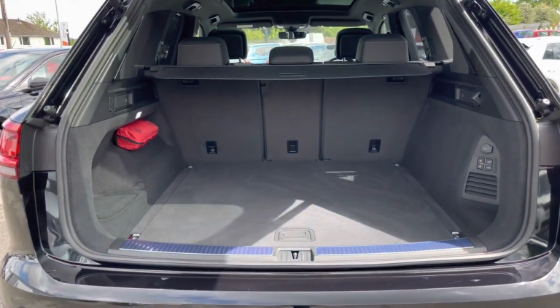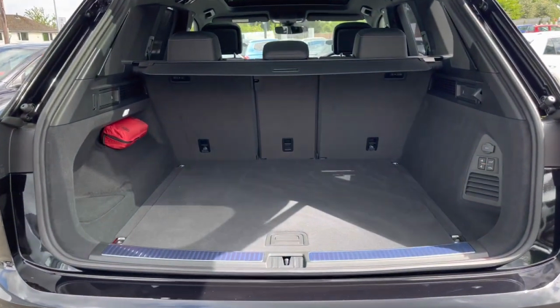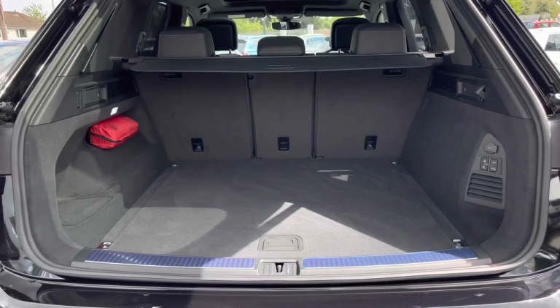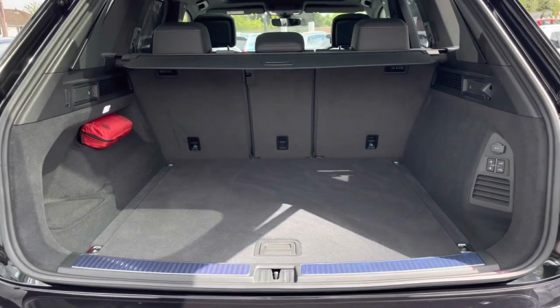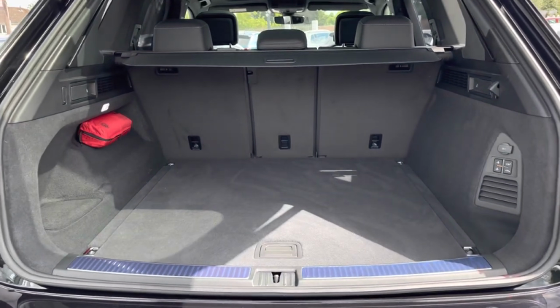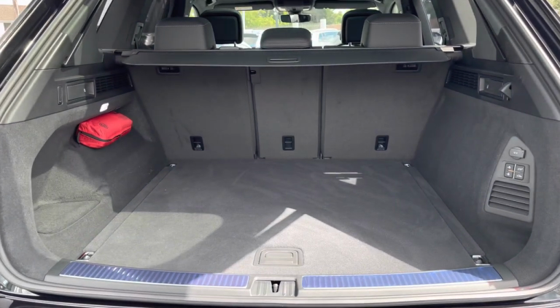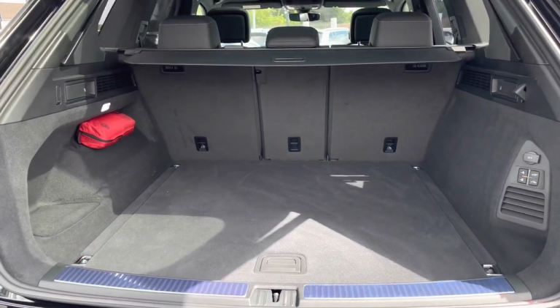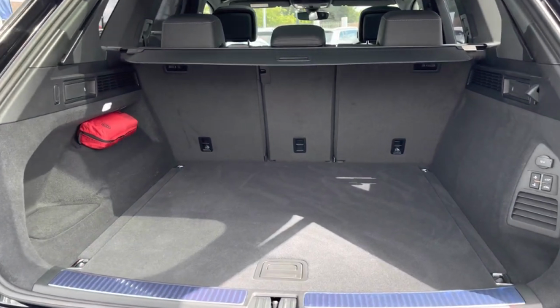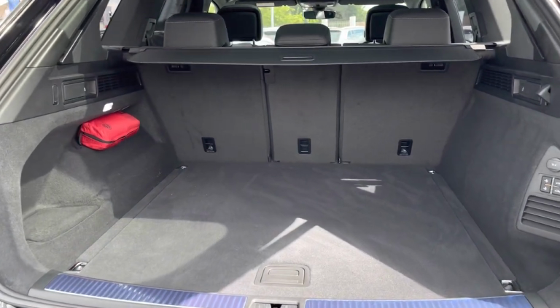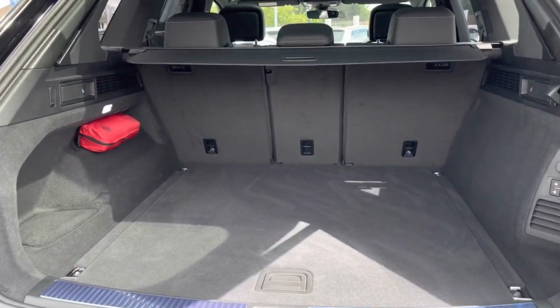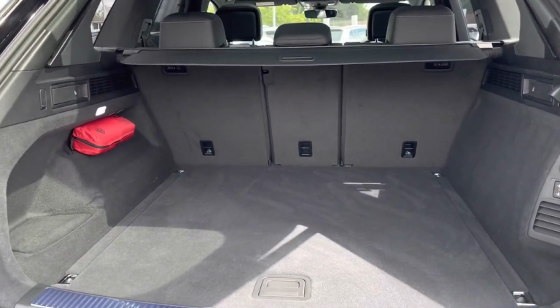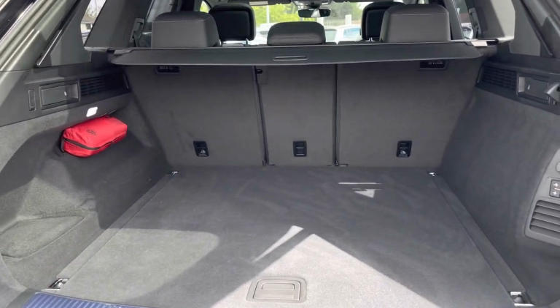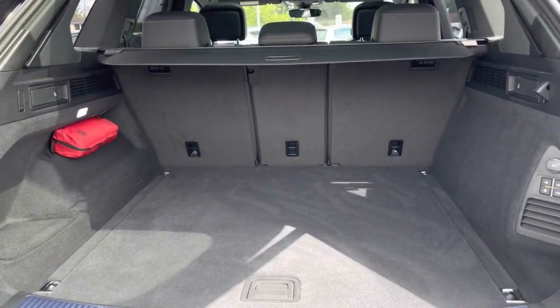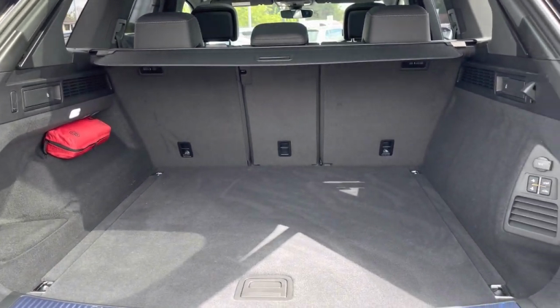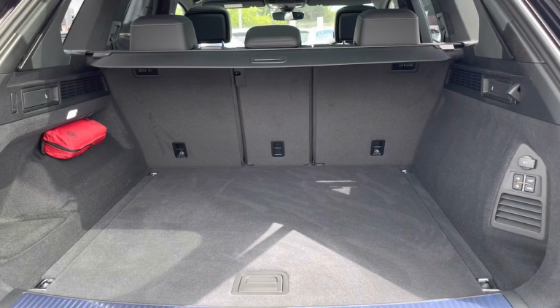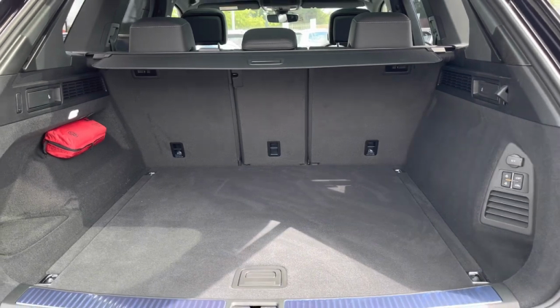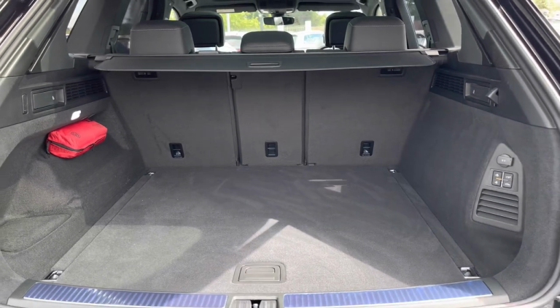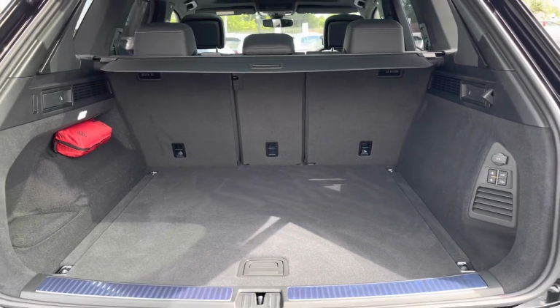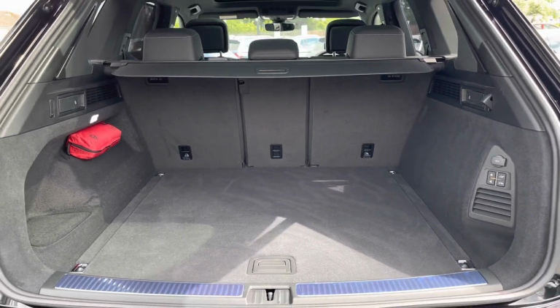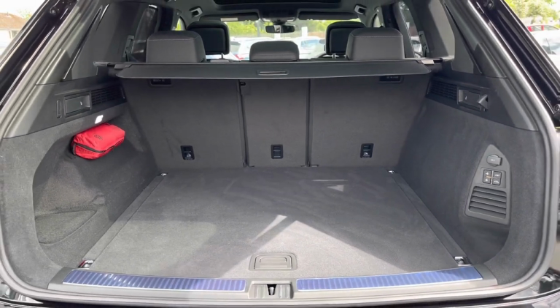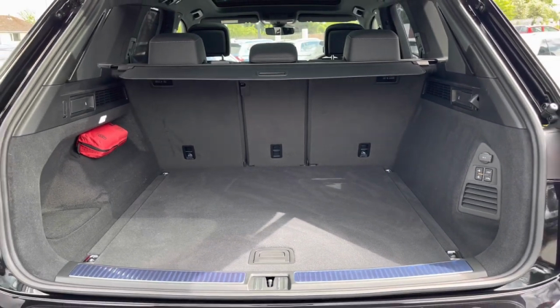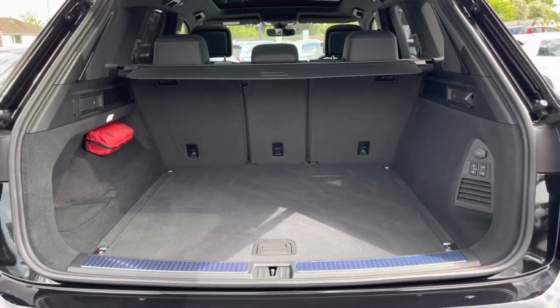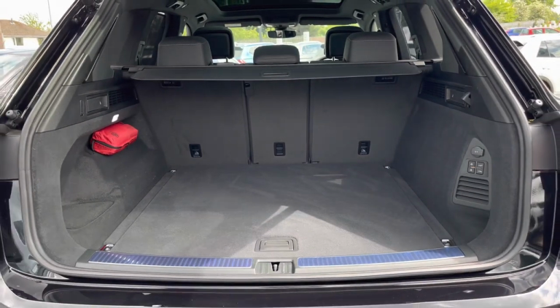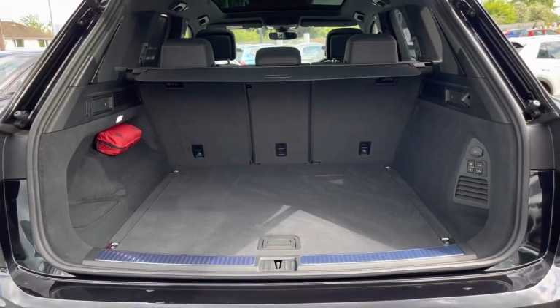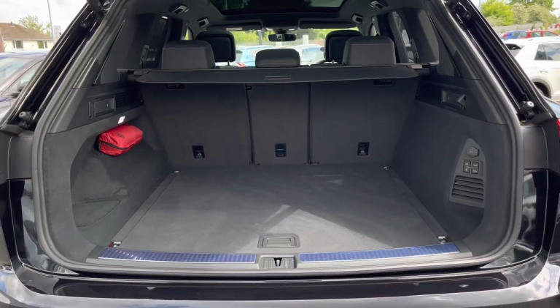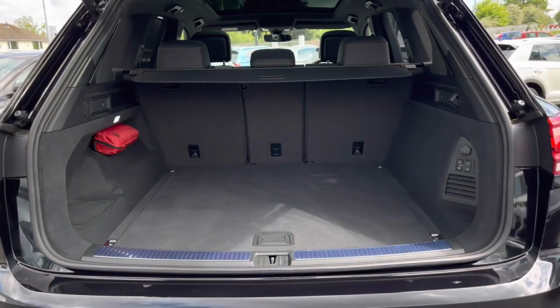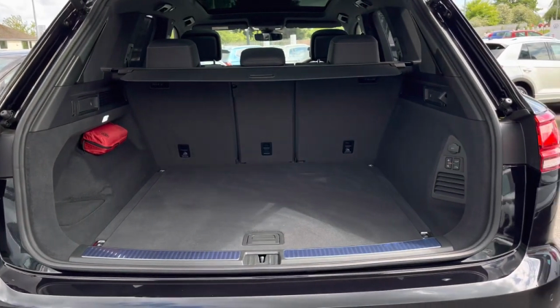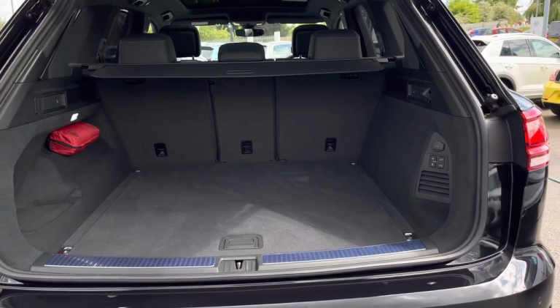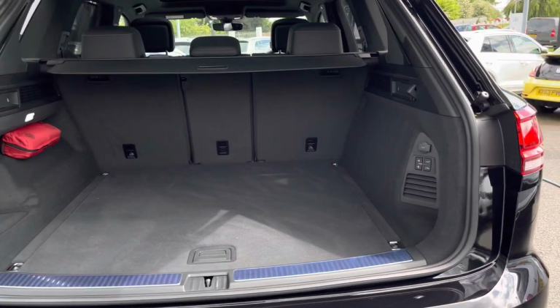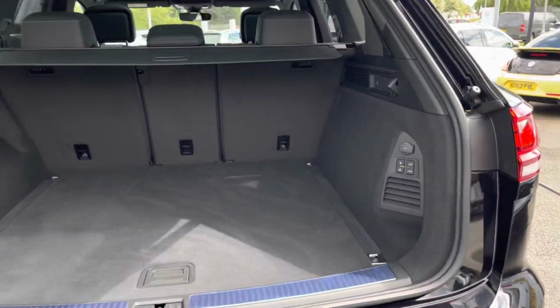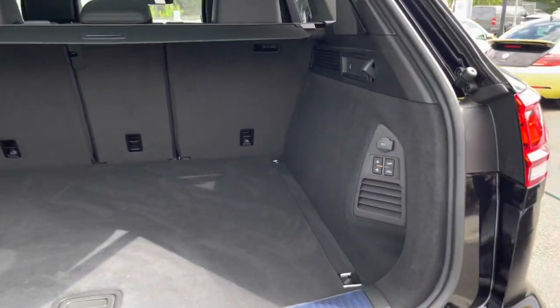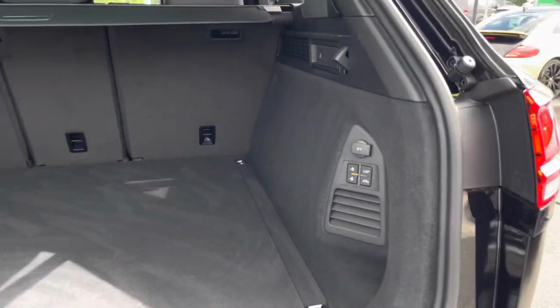Taking a look inside this impressive boot space, you will not be disappointed — there is more than enough room to easily fit in multiple suitcases when you're off on your holidays. You can easily fit in a pram as well, perfect for successful shopping trips, and there is also a handy parcel shelf.